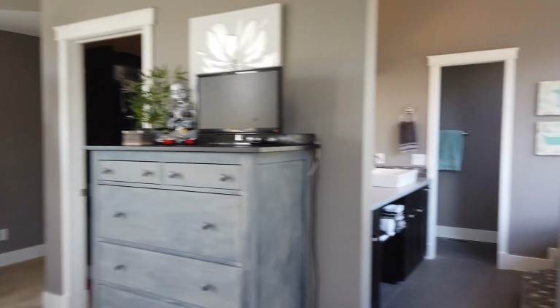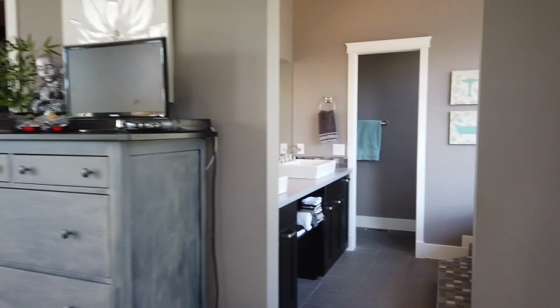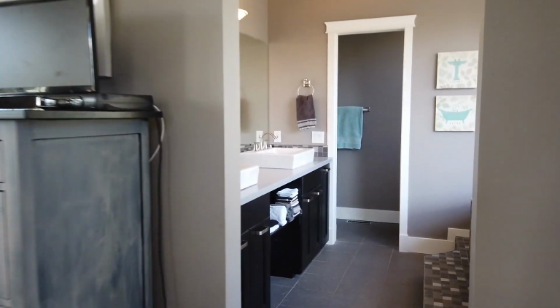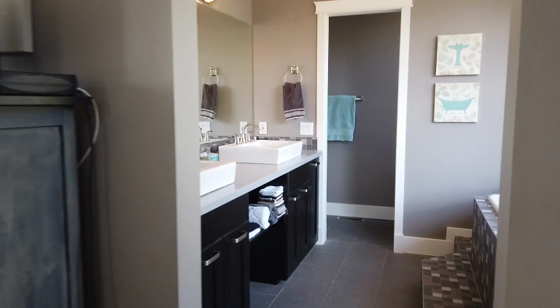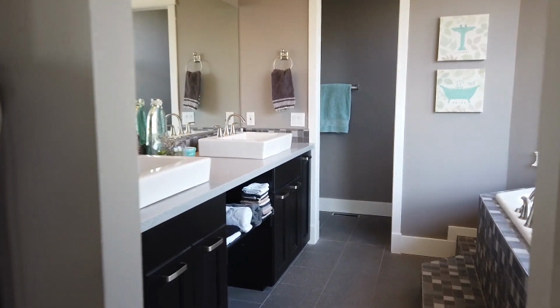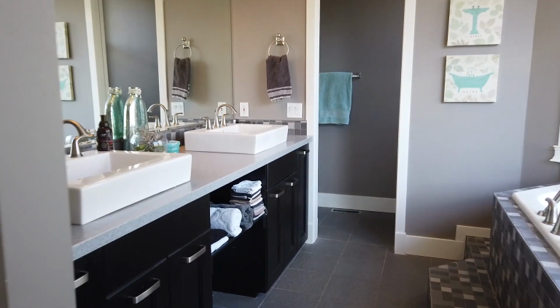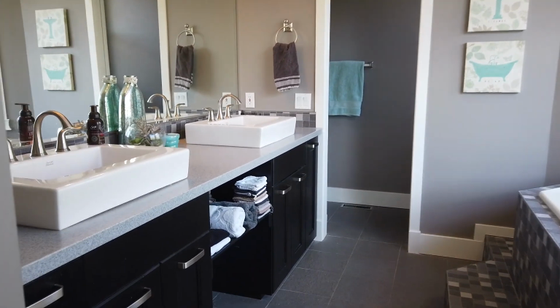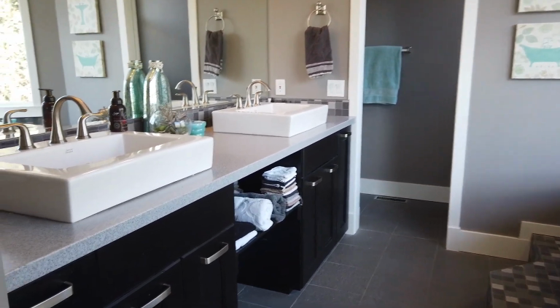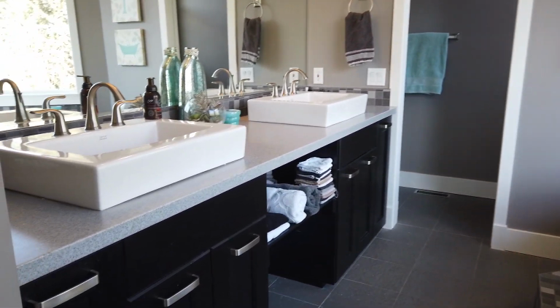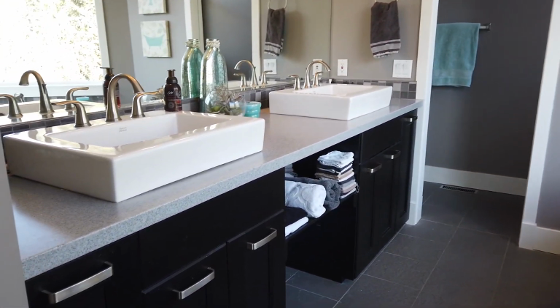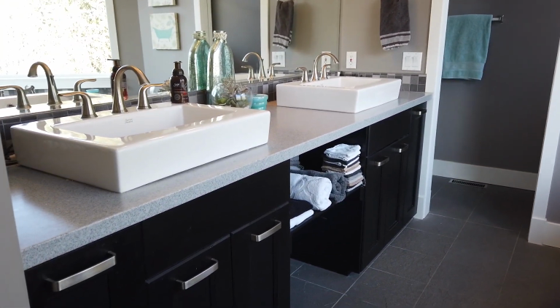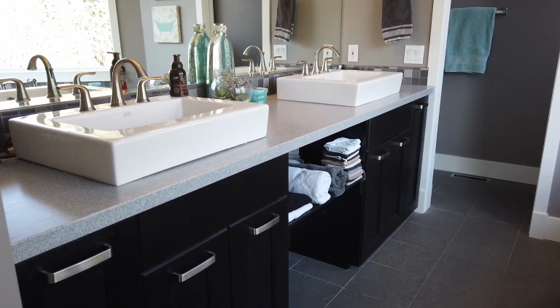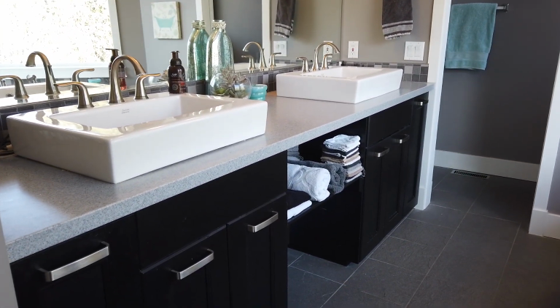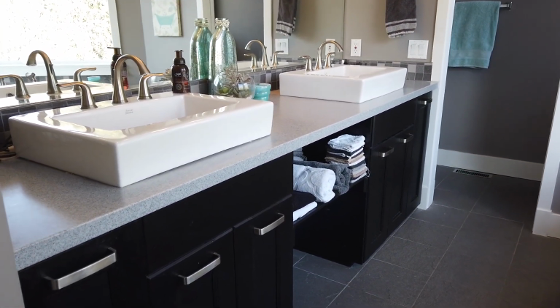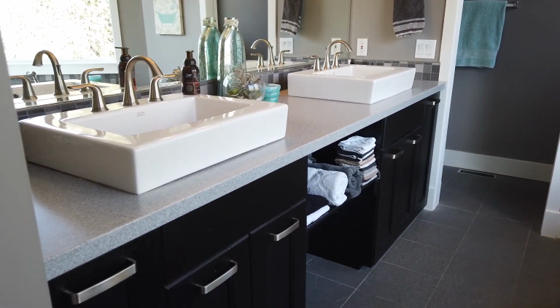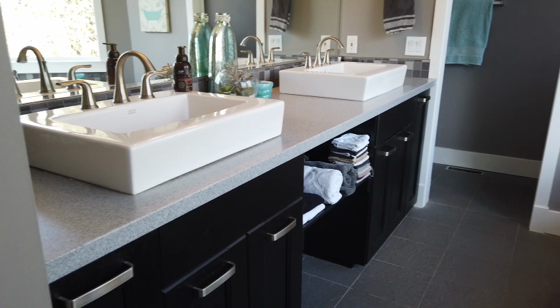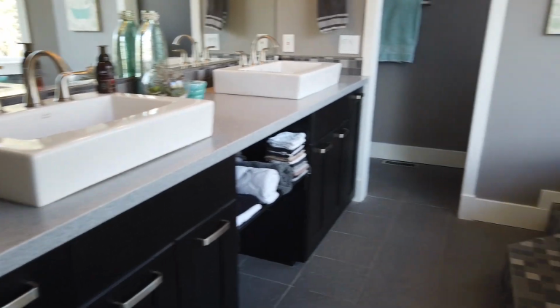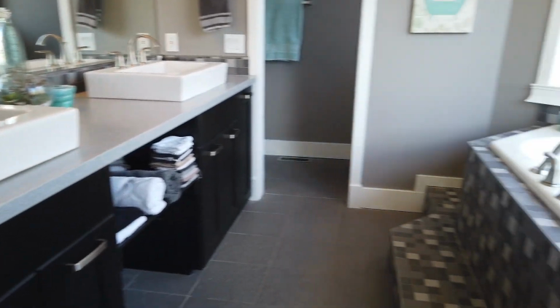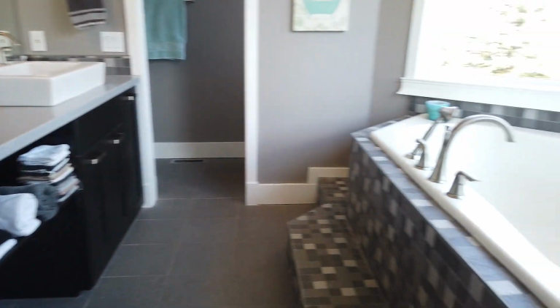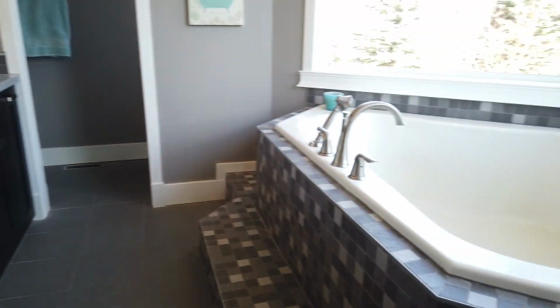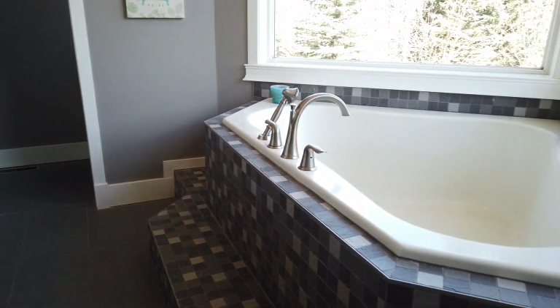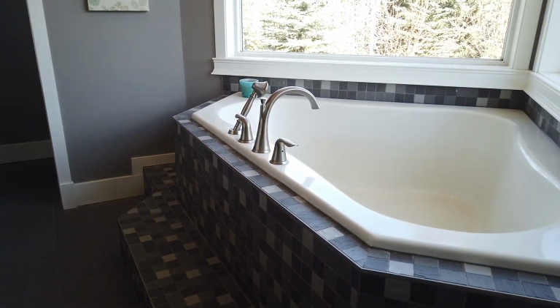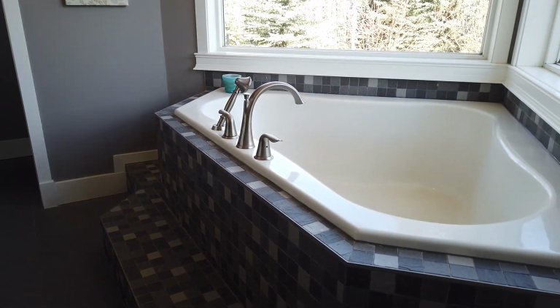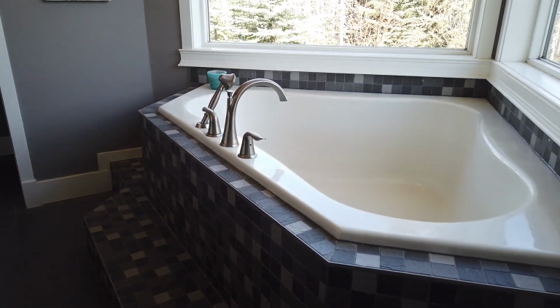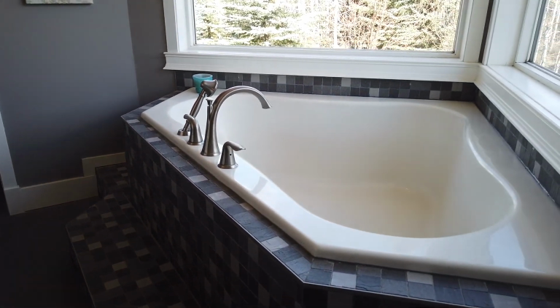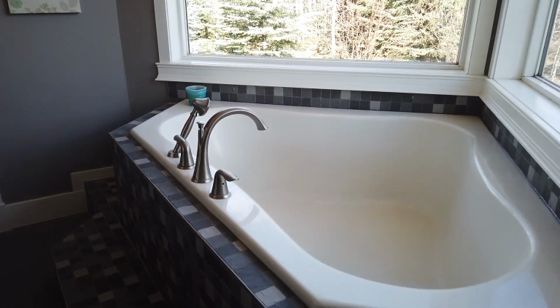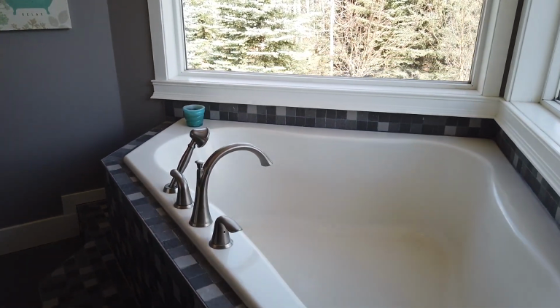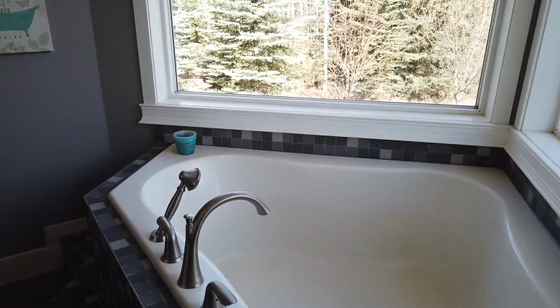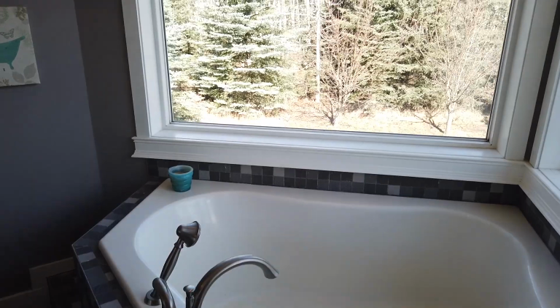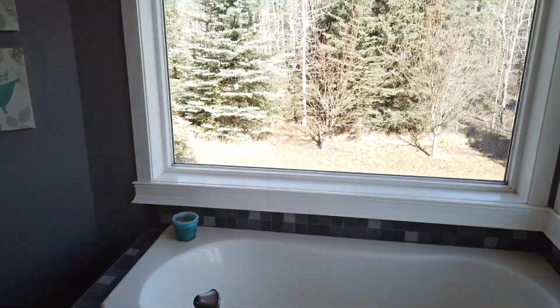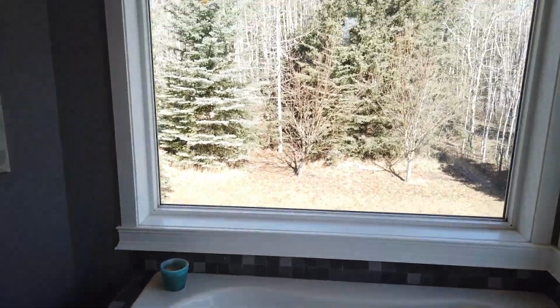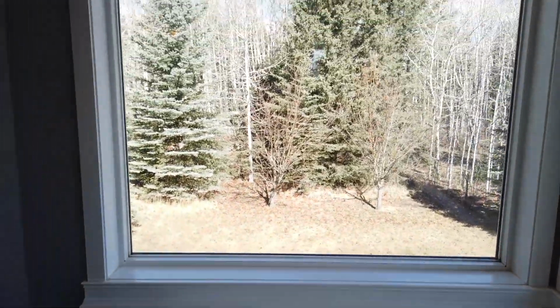Just off the master, we come to the master ensuite with dual sinks, including granite countertops, new cabinetry, and this fantastic corner tub. From here, you can enjoy the peace, tranquility, and amazing views.